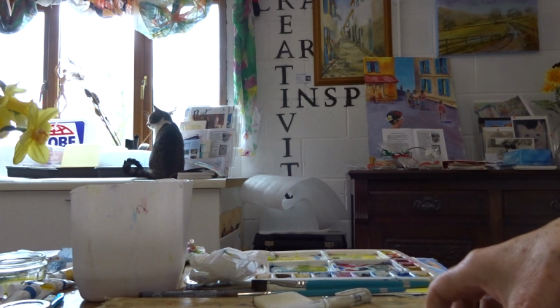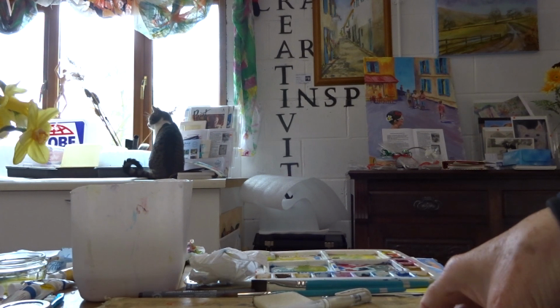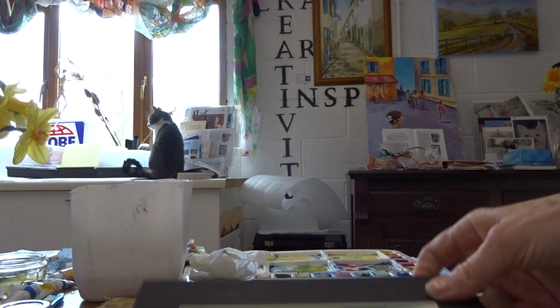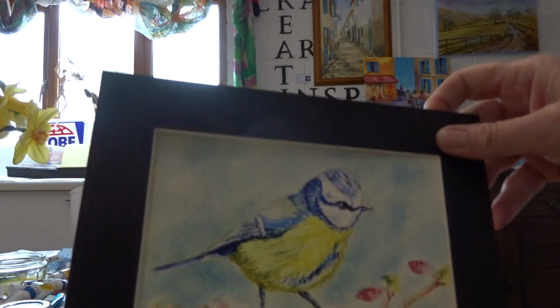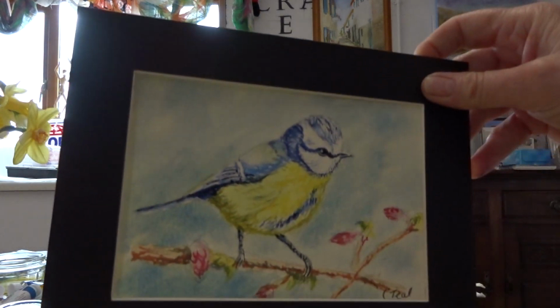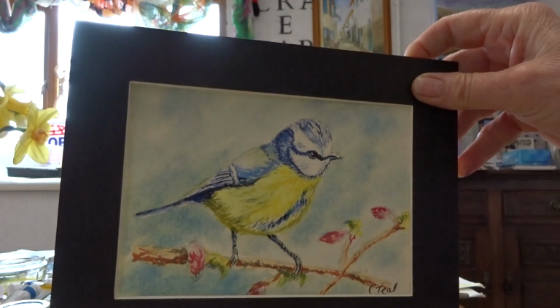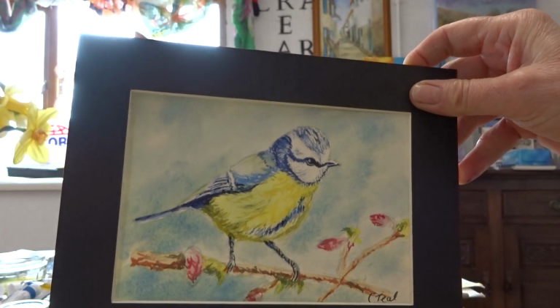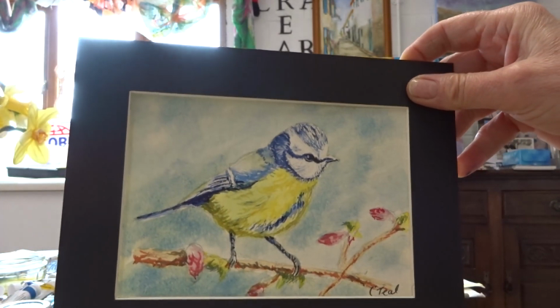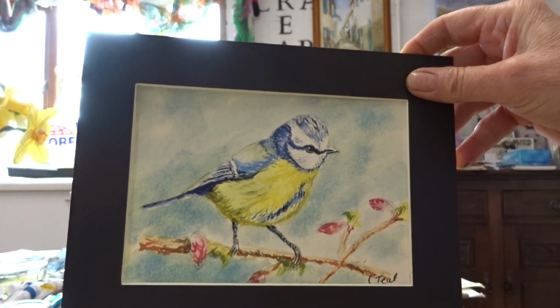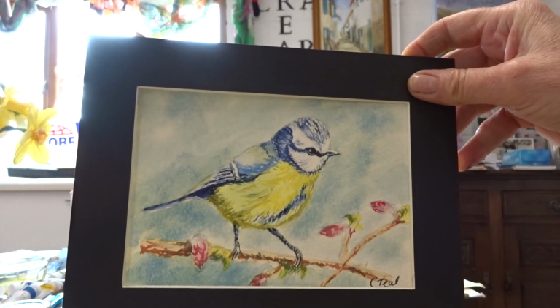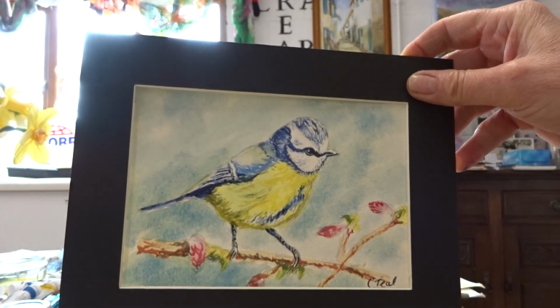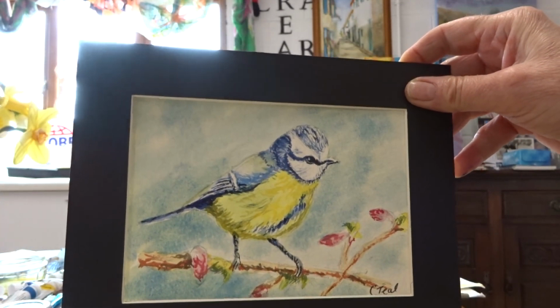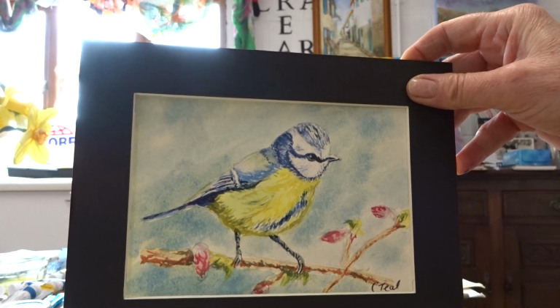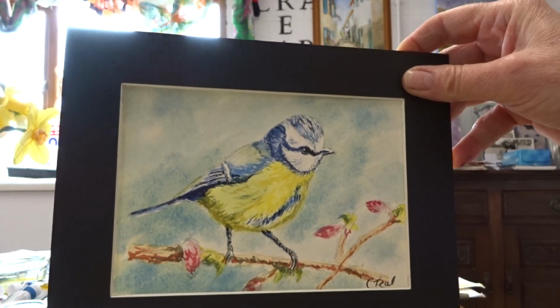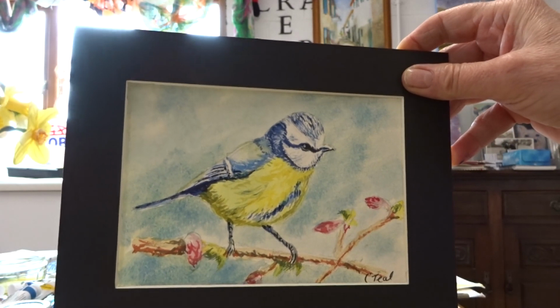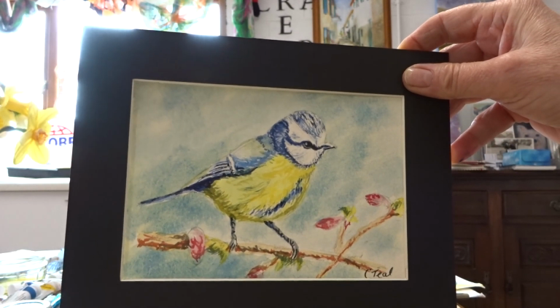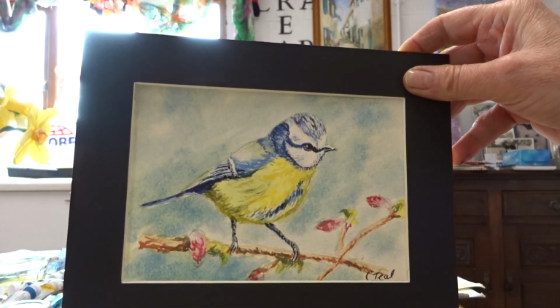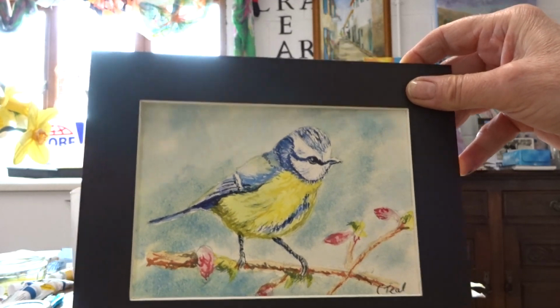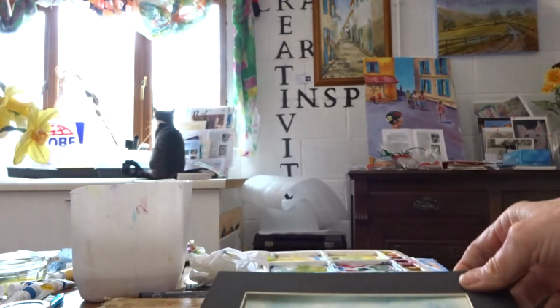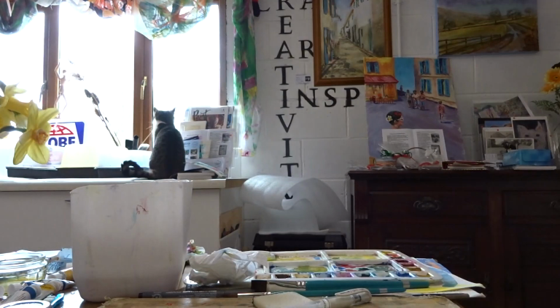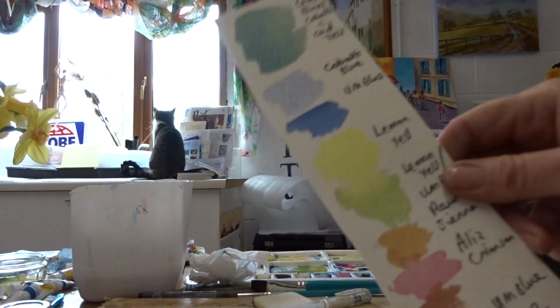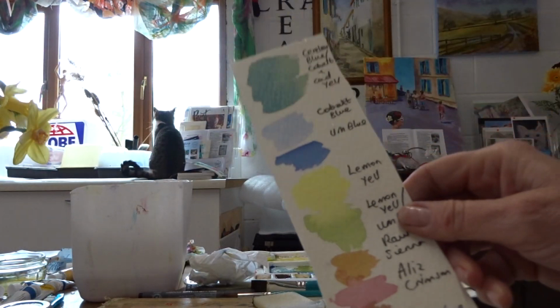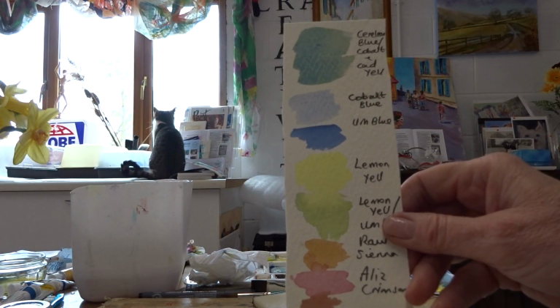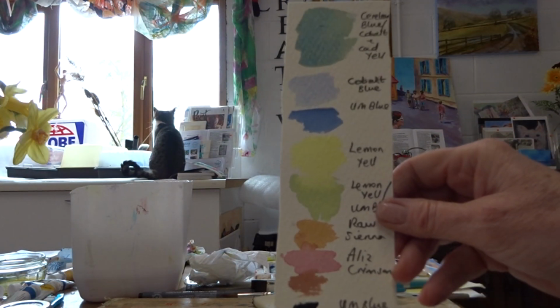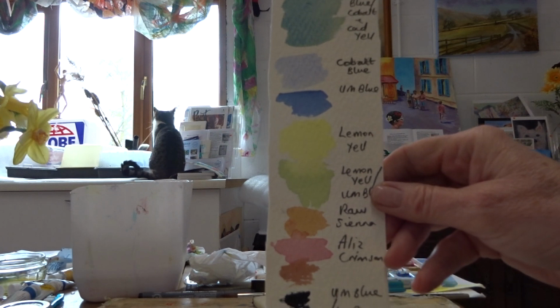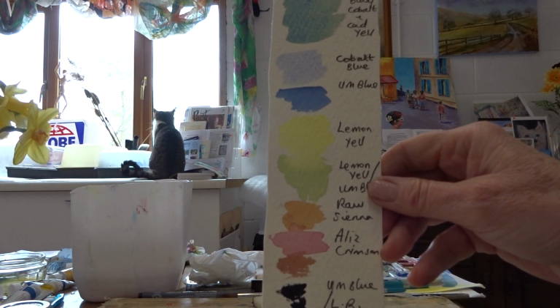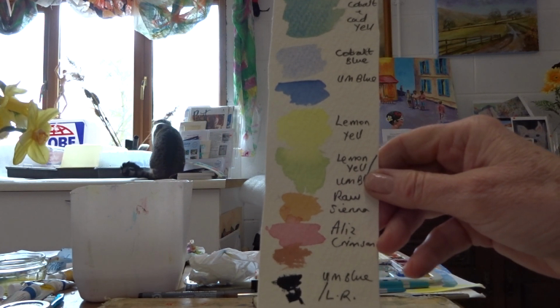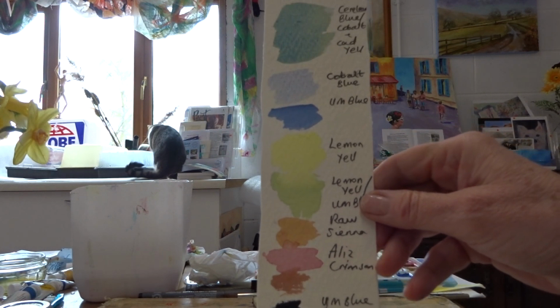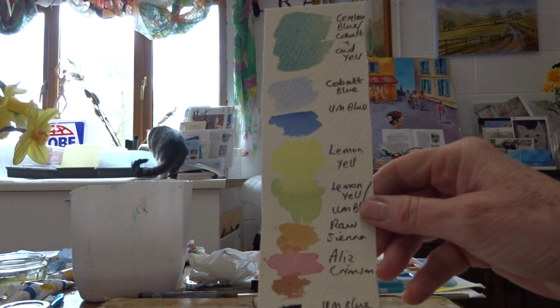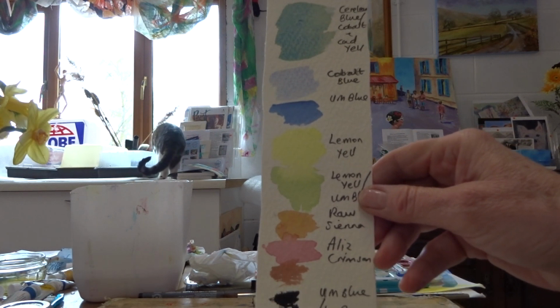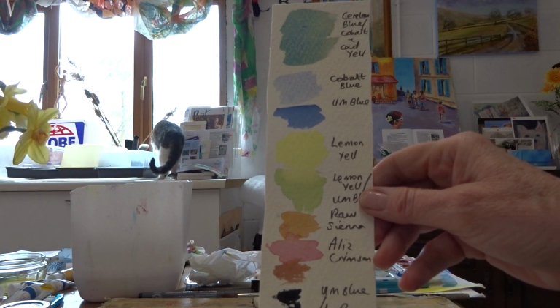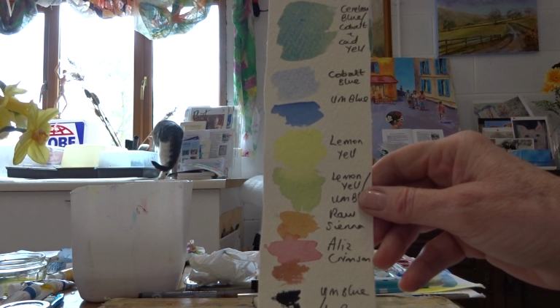Morning all, this is what we're going to attempt today: a watercolour blue tit out of the garden. You can have a good look at that and your colour chart is here in front of you so you can get prepared with all your colours.